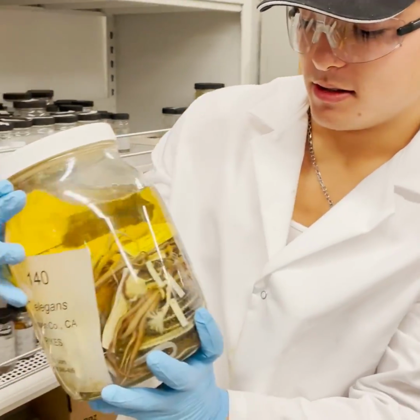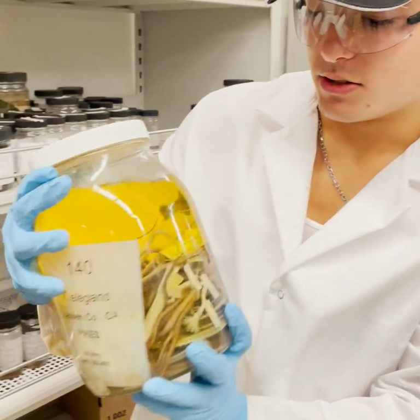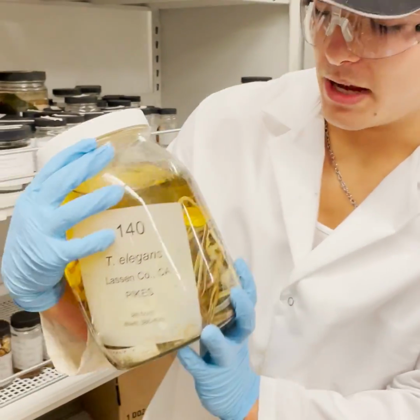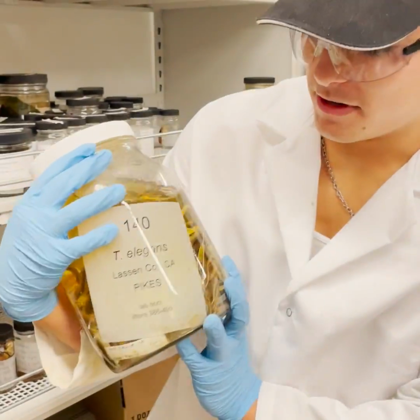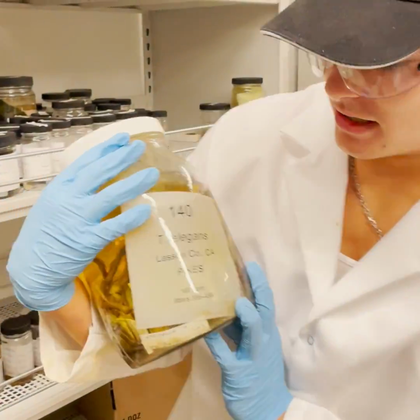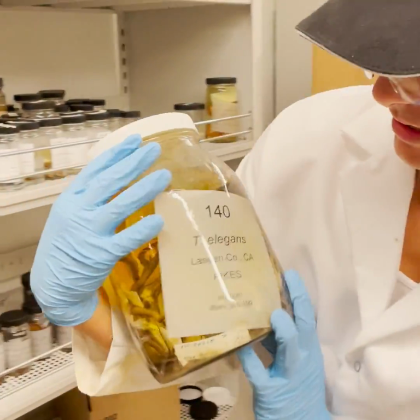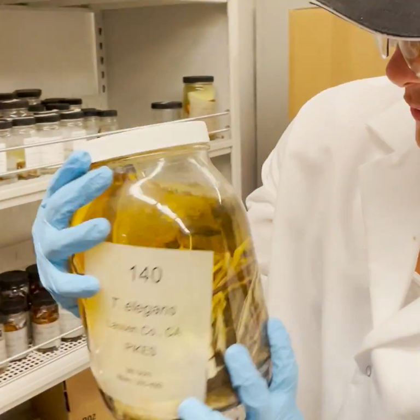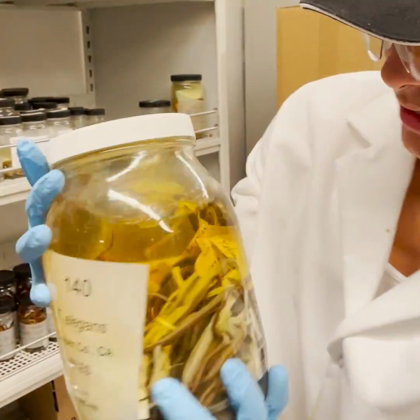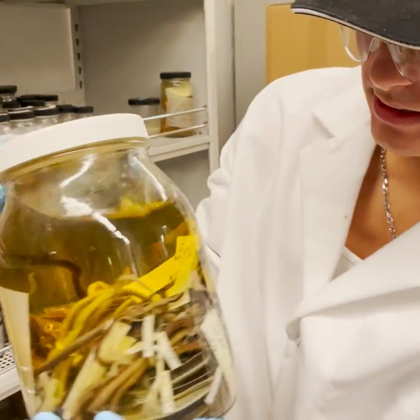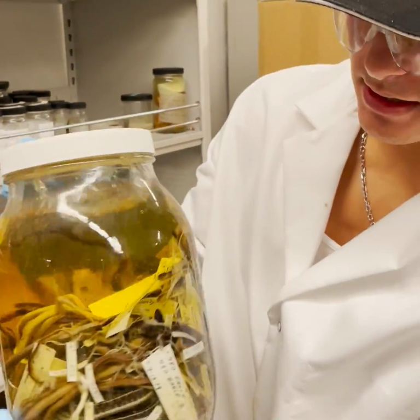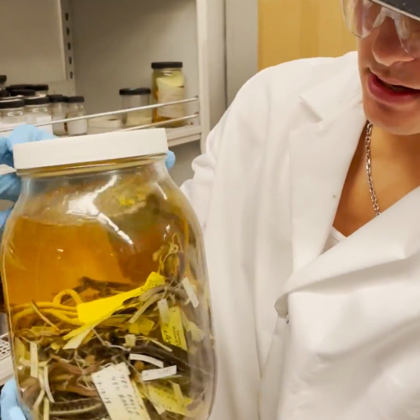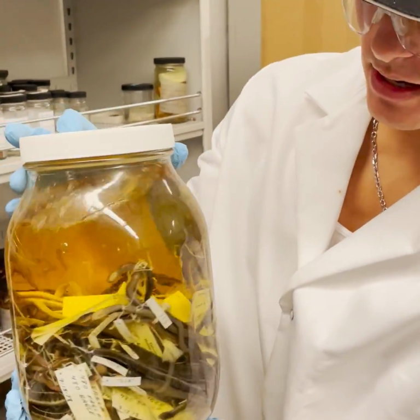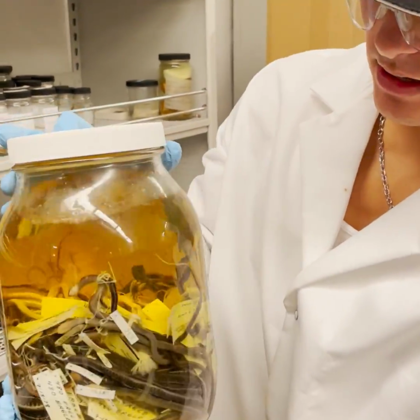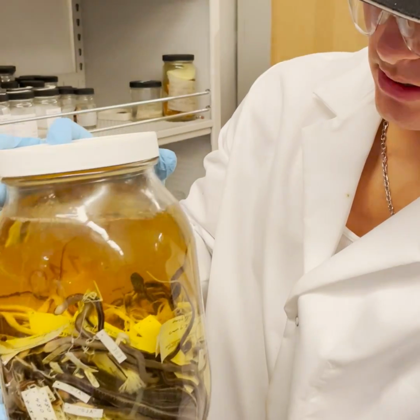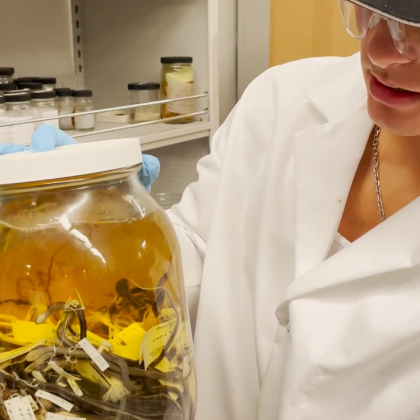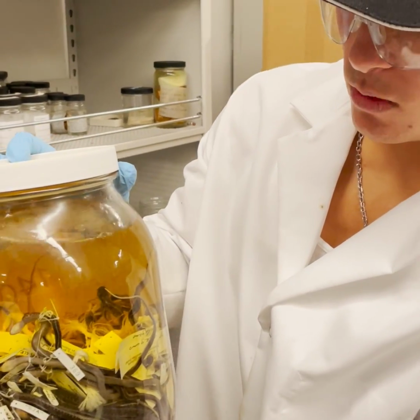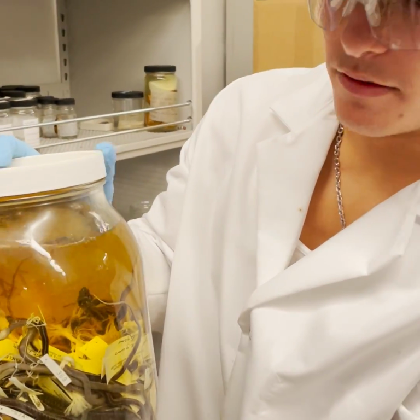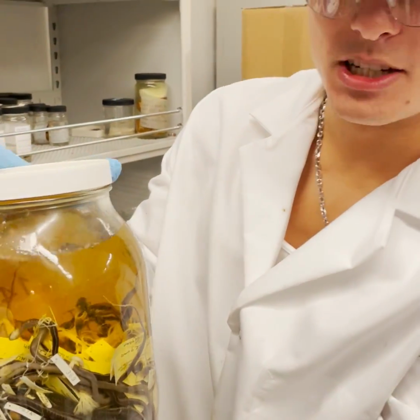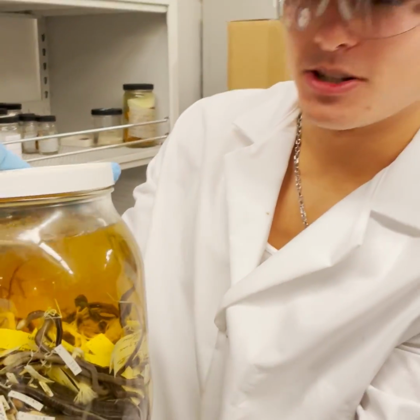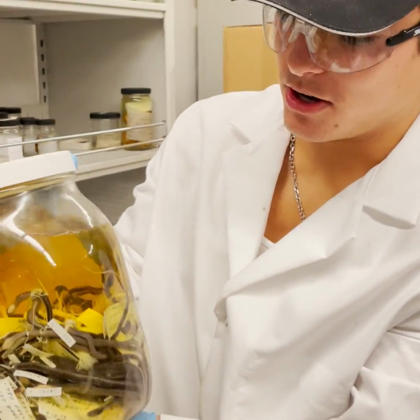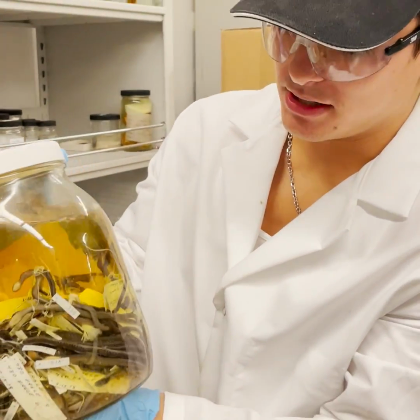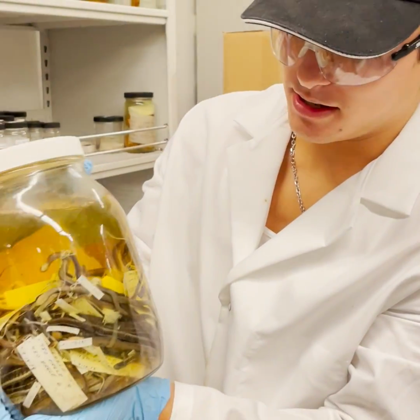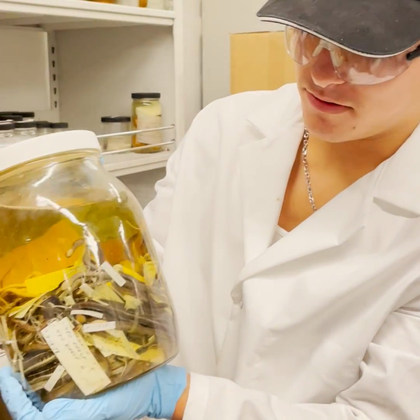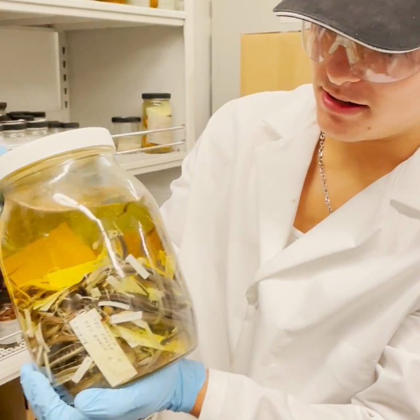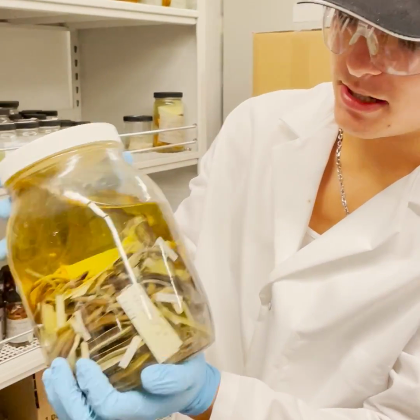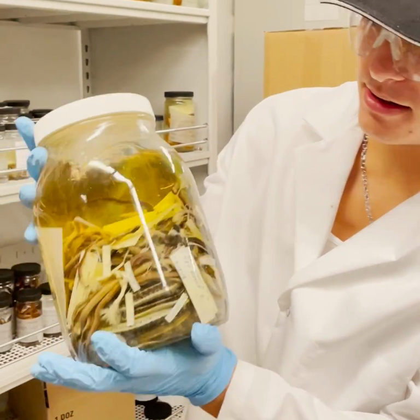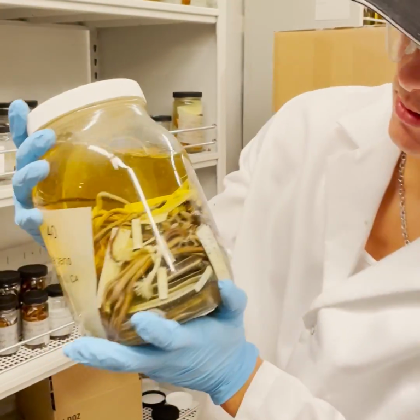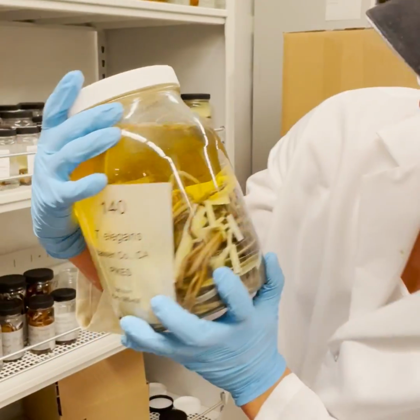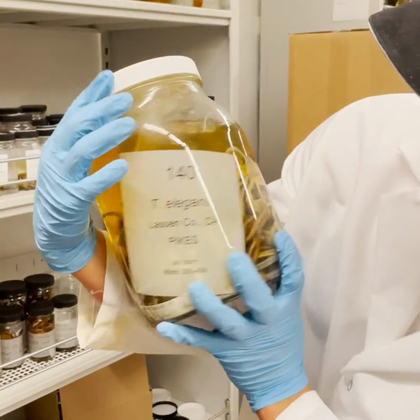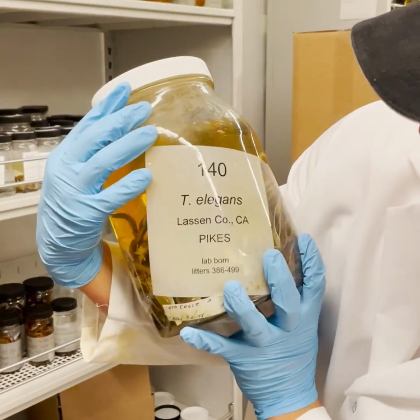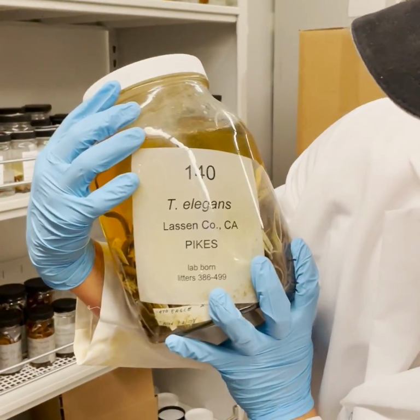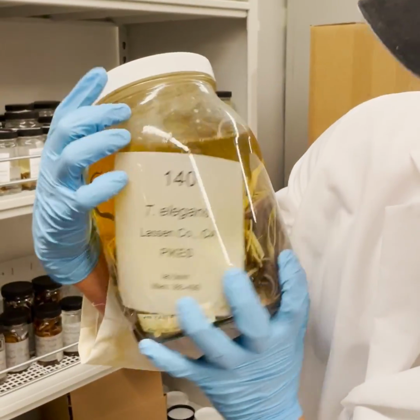So what we have here is Stamnophus elegans. It is one of many species of garter snake that you can find in the U.S., and this one is from California.